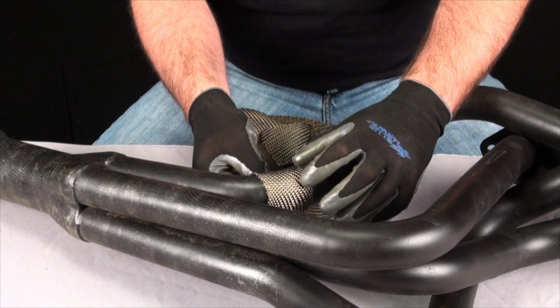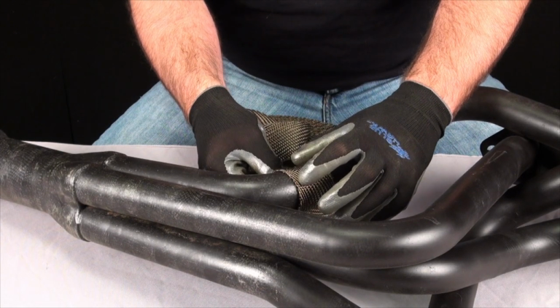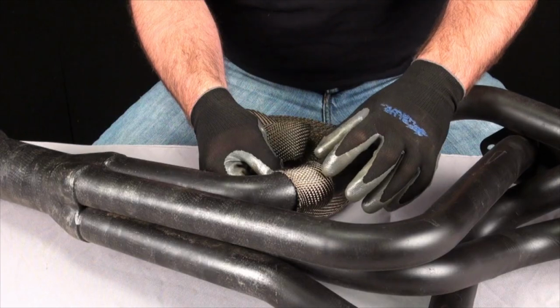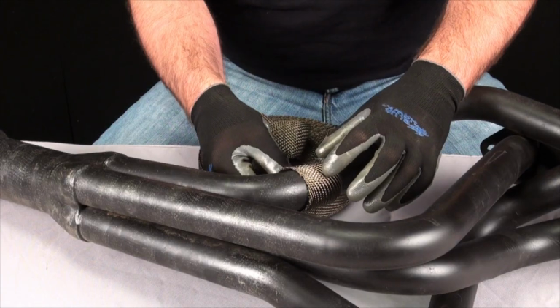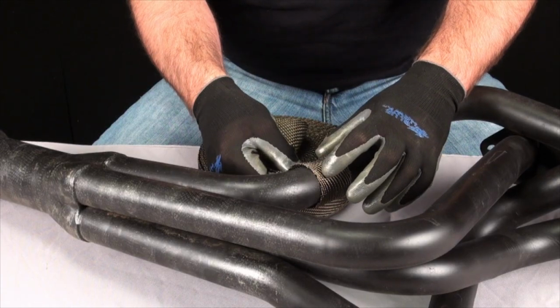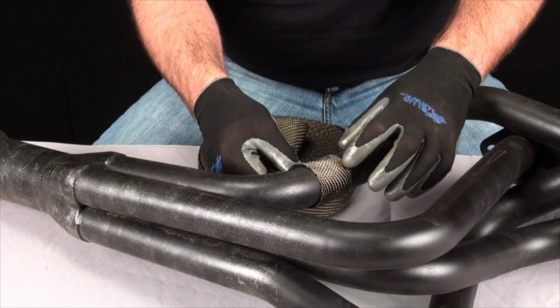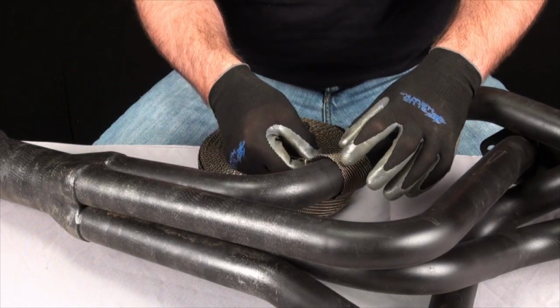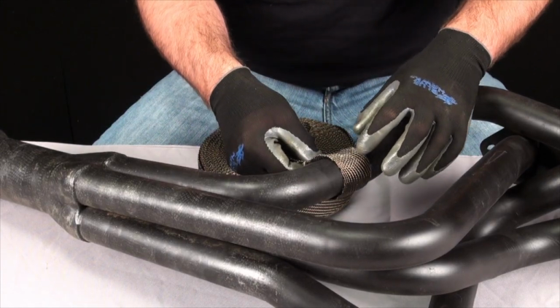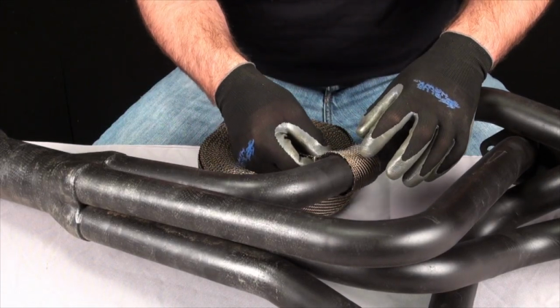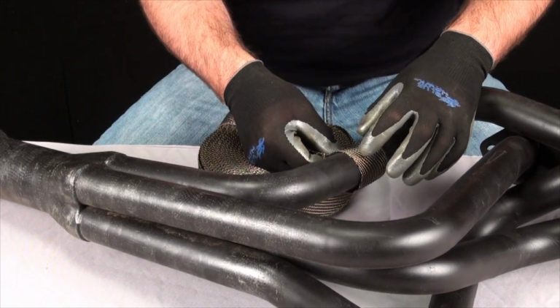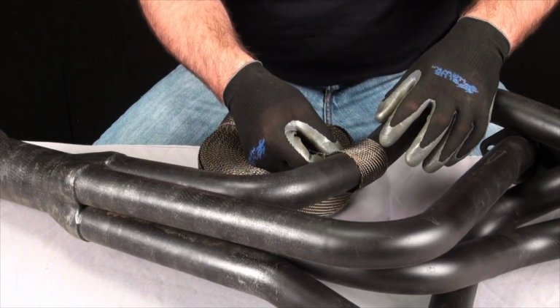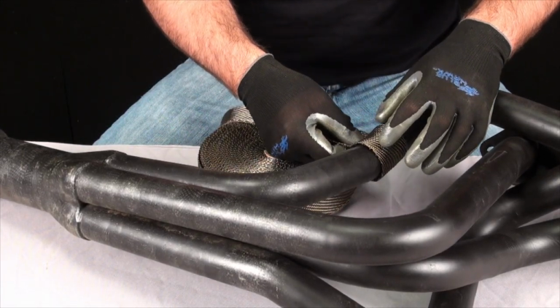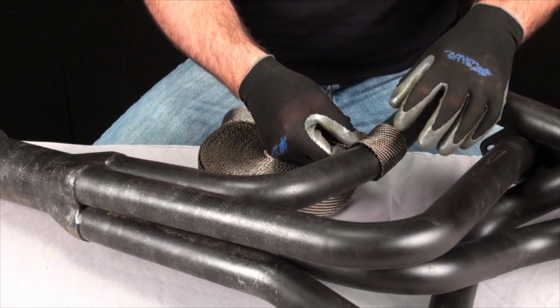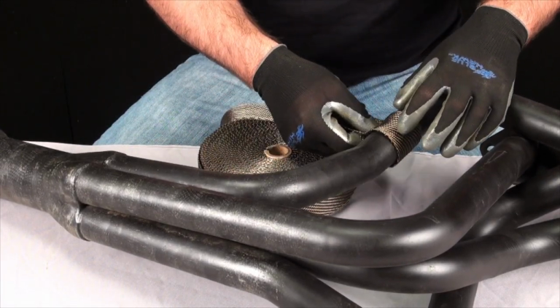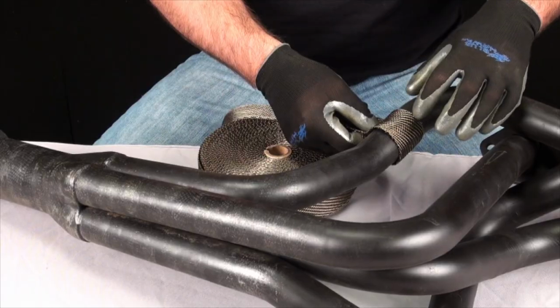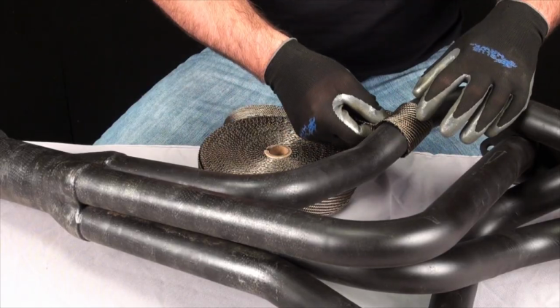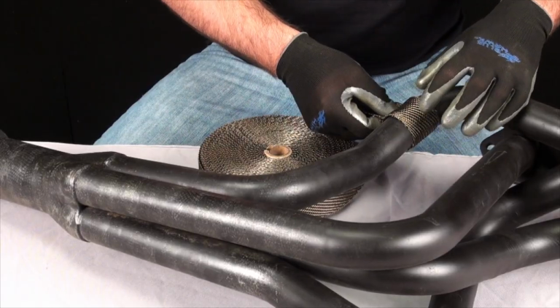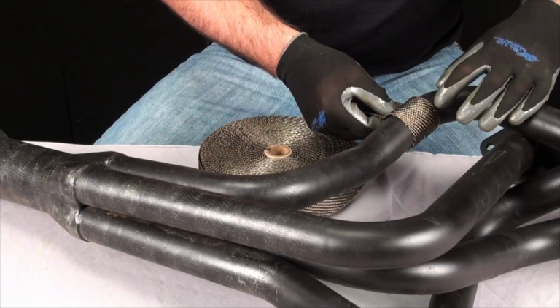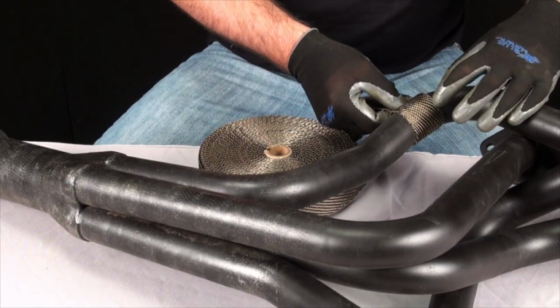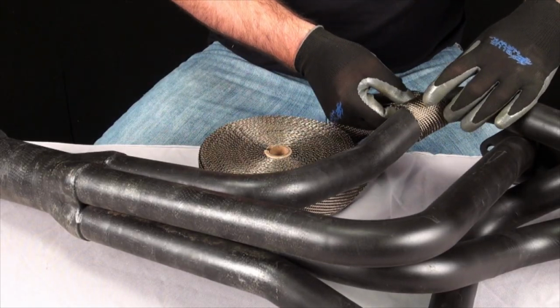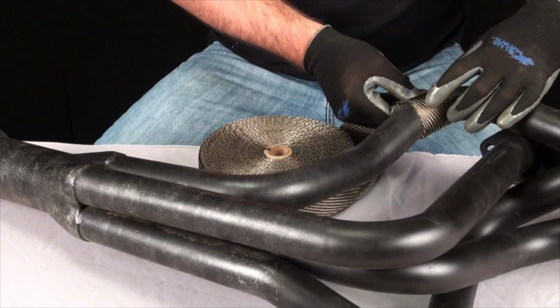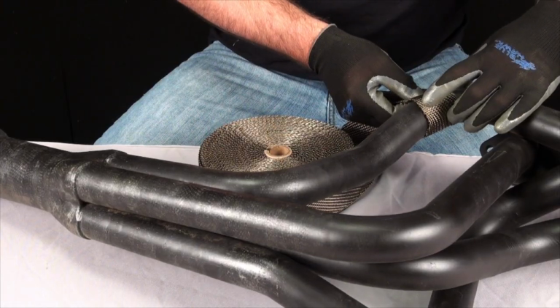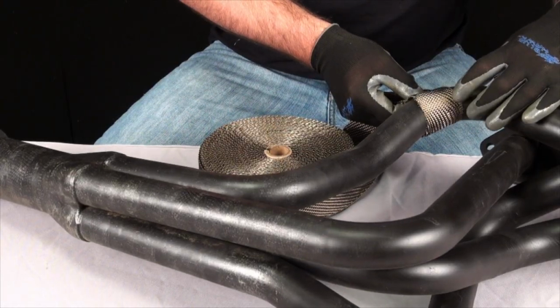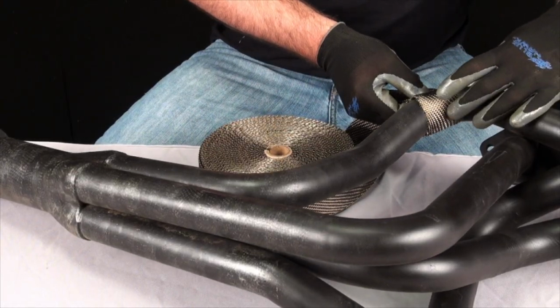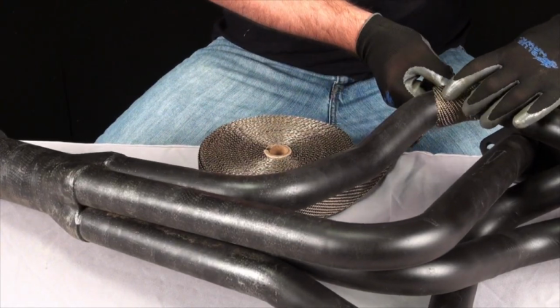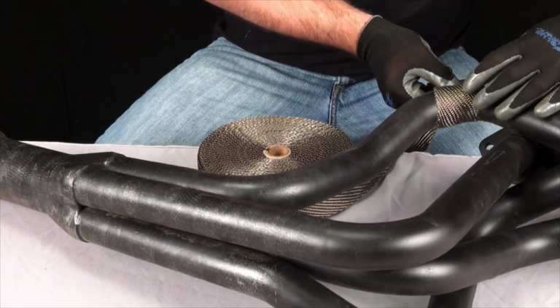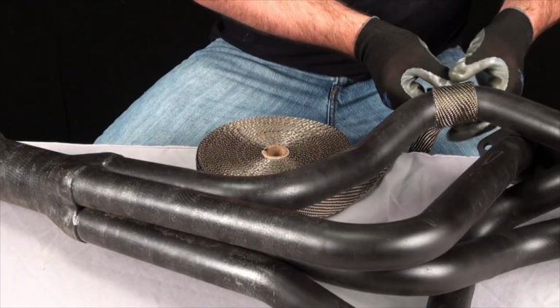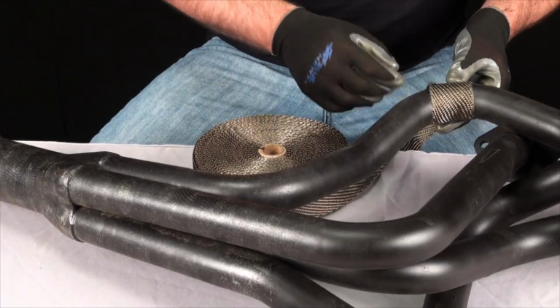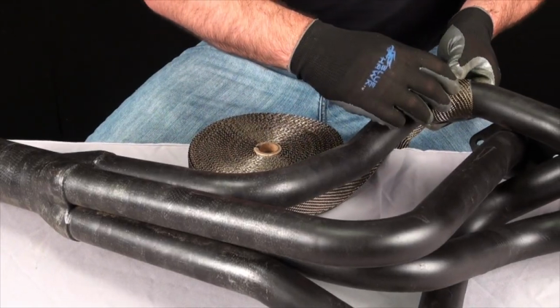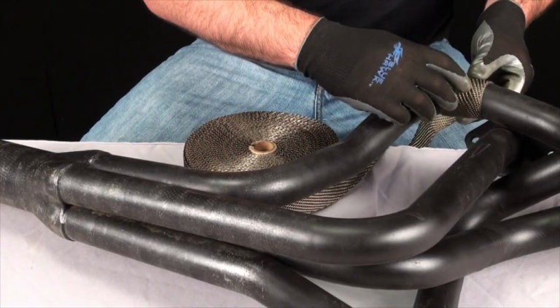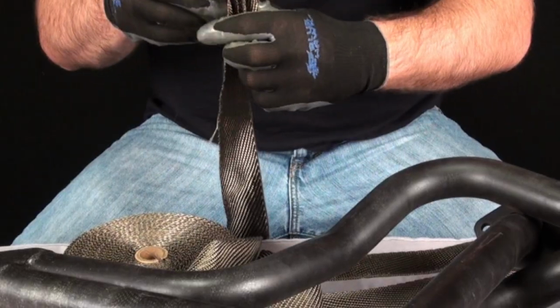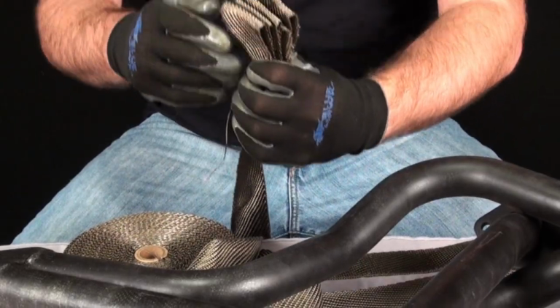Begin by looping the wrap around the pipe you are going to start with, and get a ballpark figure of how many times the wrap will go around that length of pipe. Do this by keeping about a quarter inch of overlap in mind as you count. When you get the number of loops it is going to take, count out that many loops in your hand.